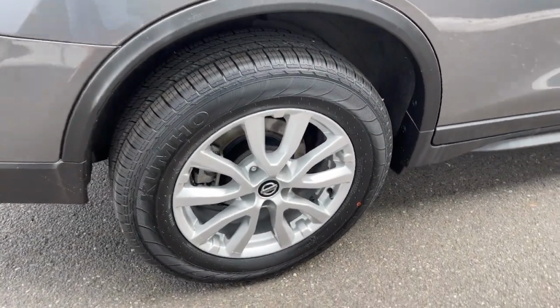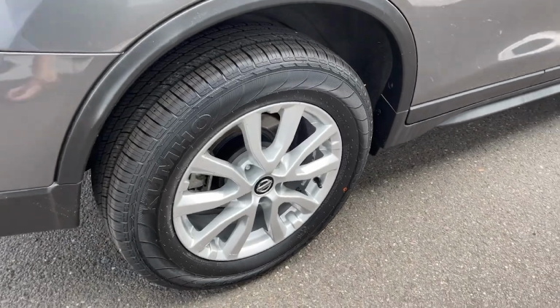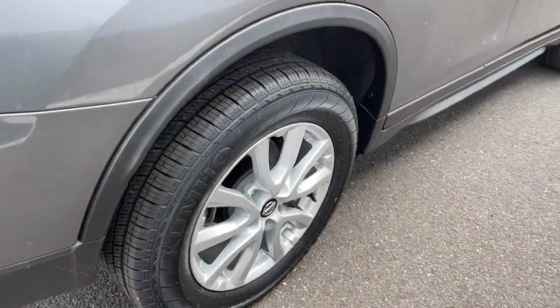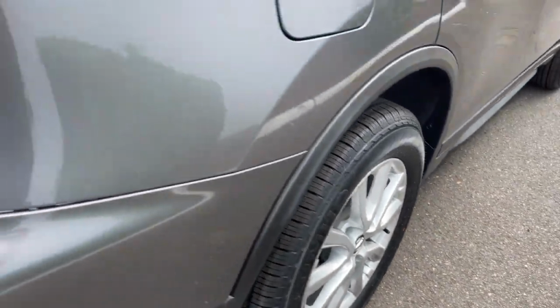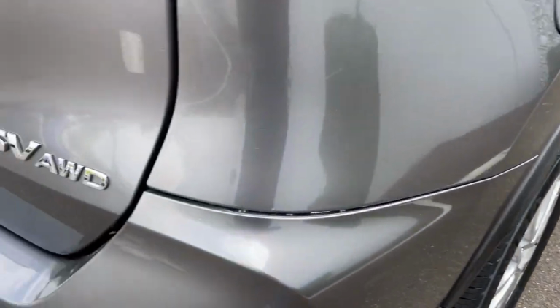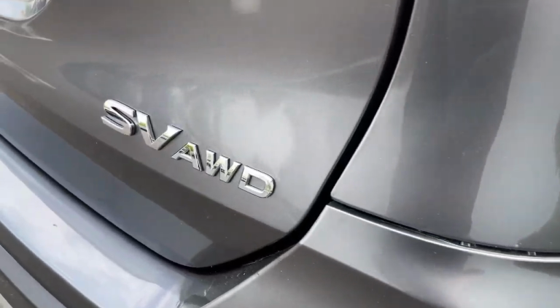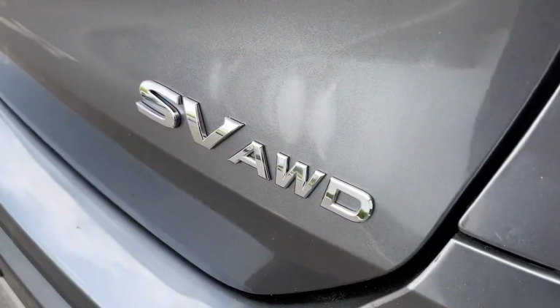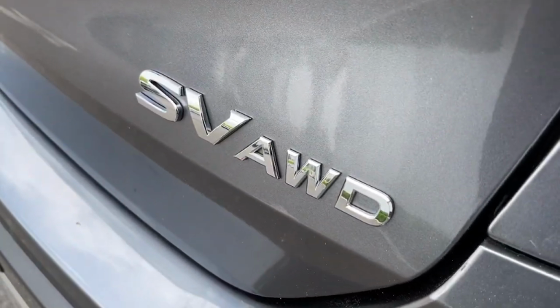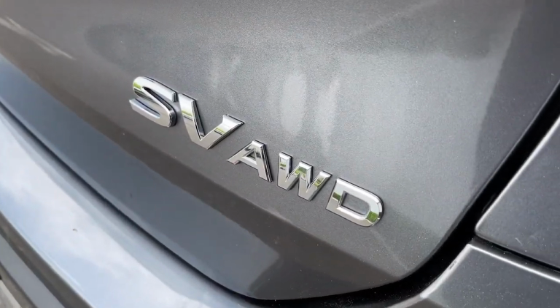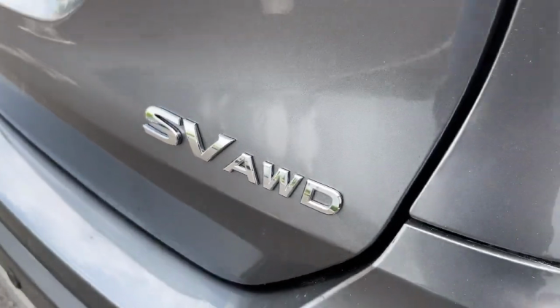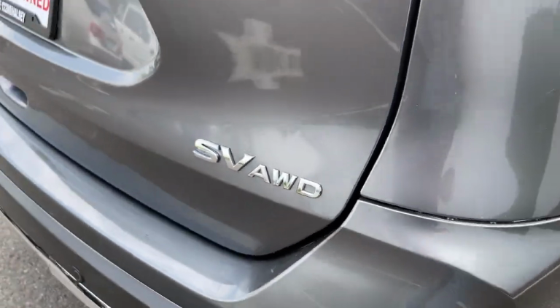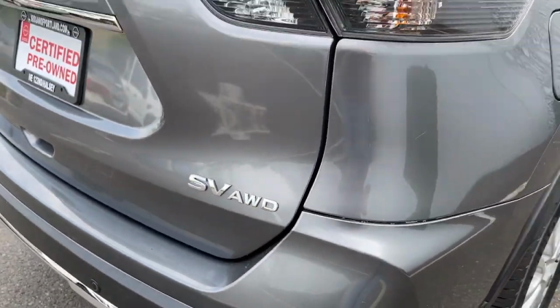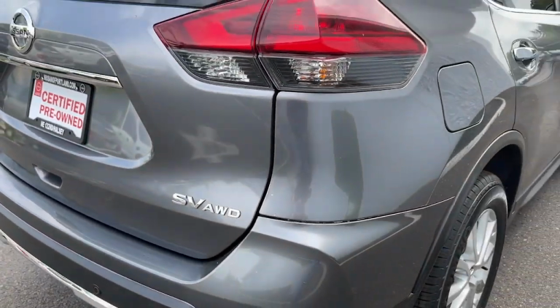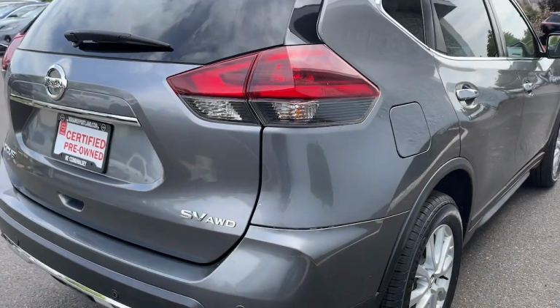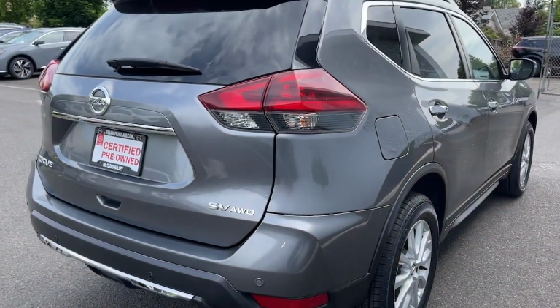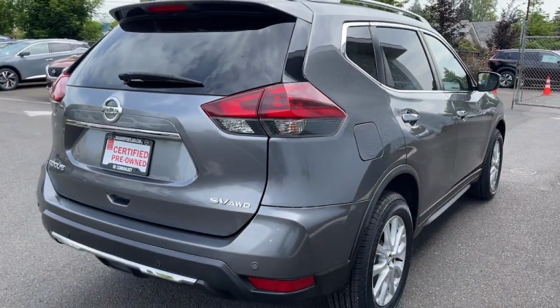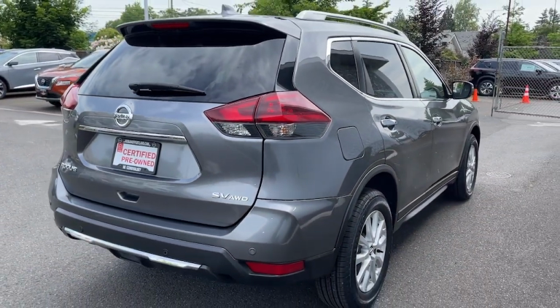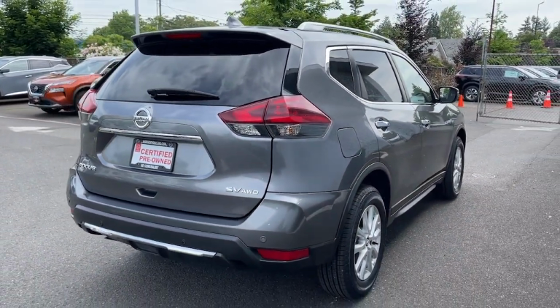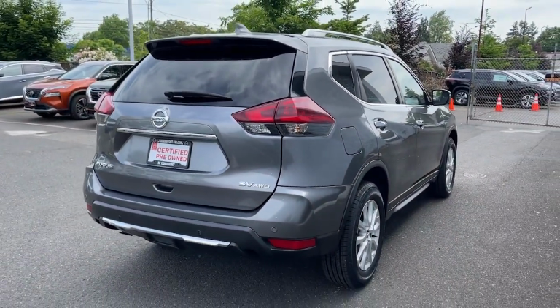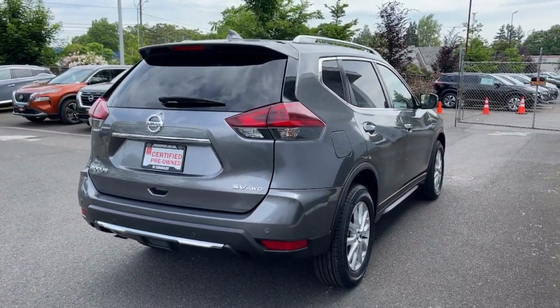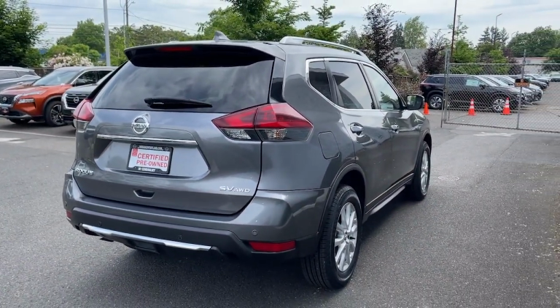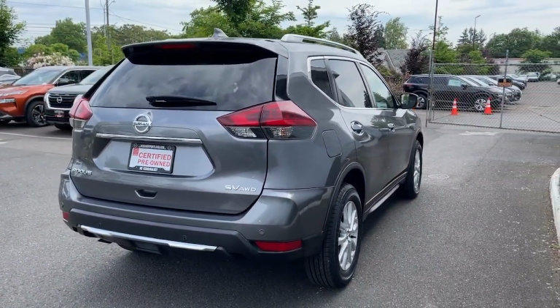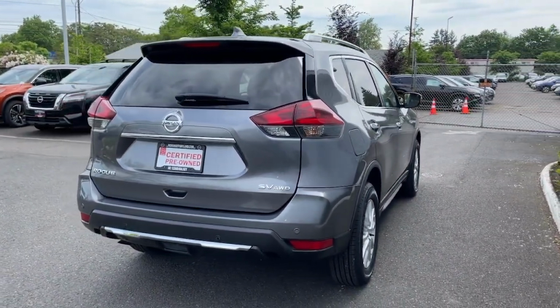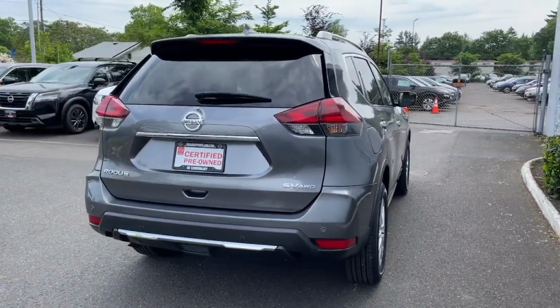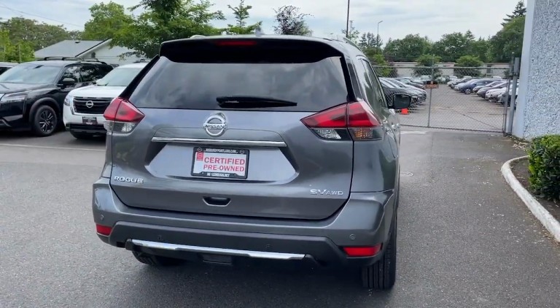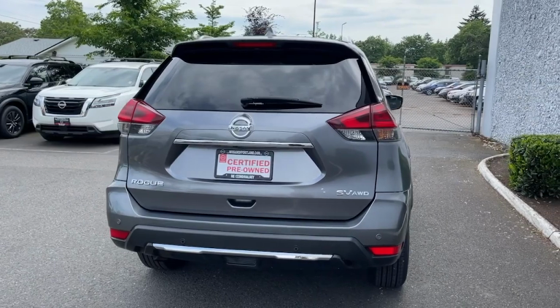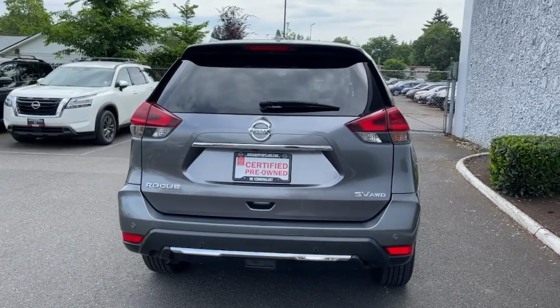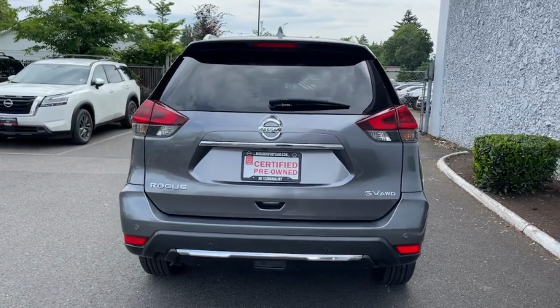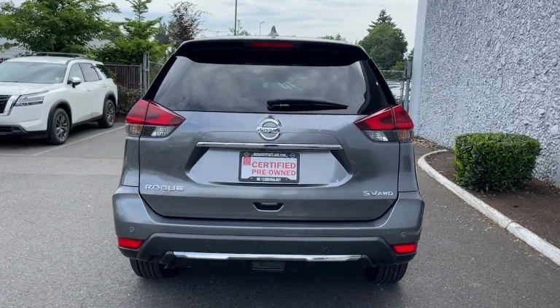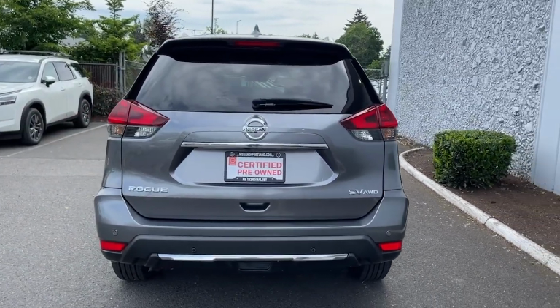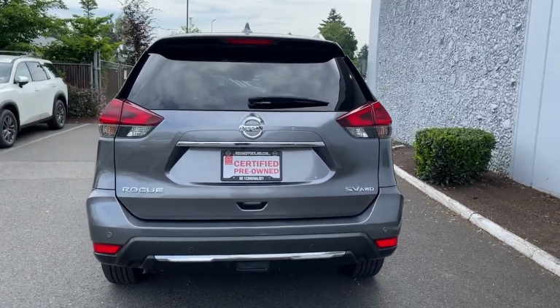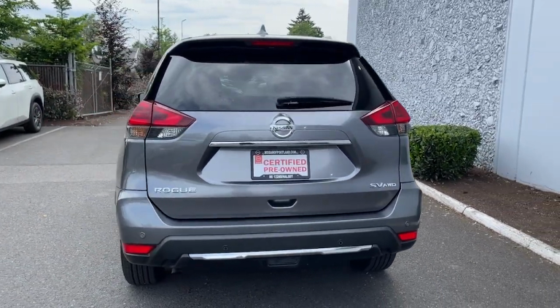Panoramic roof, hands-free liftgate, keyless entry, navigation system, sunroof/moonroof, all-wheel drive, power liftgate, adaptive cruise control, keyless start, remote engine start.